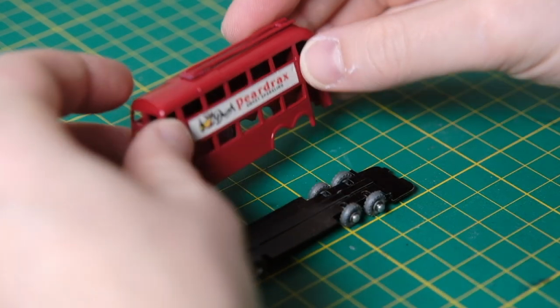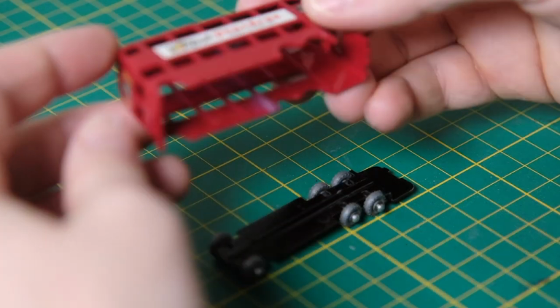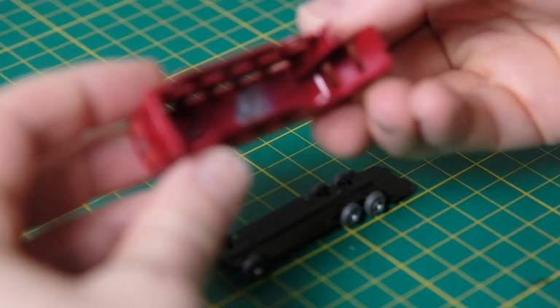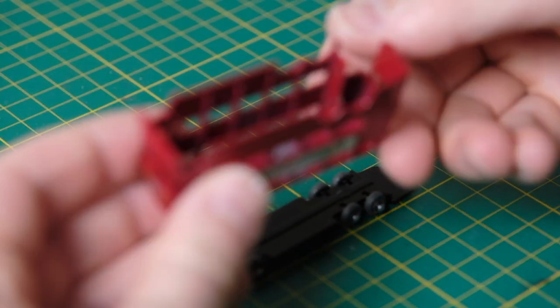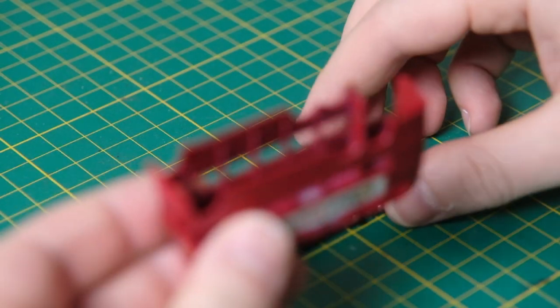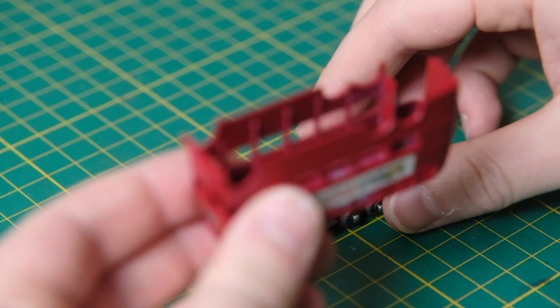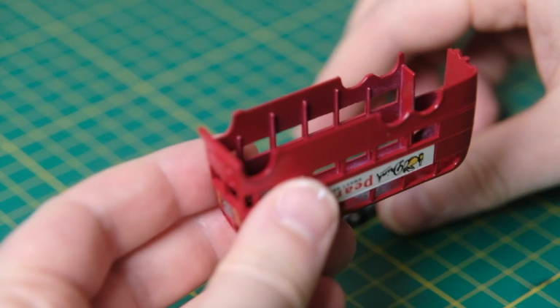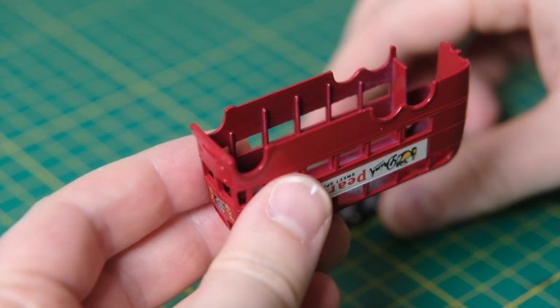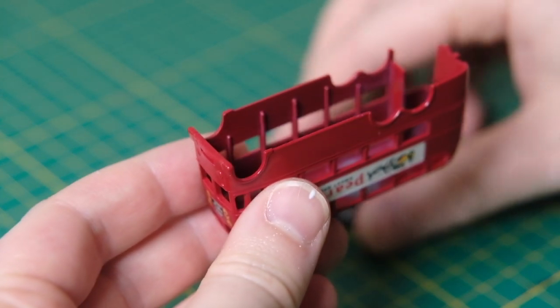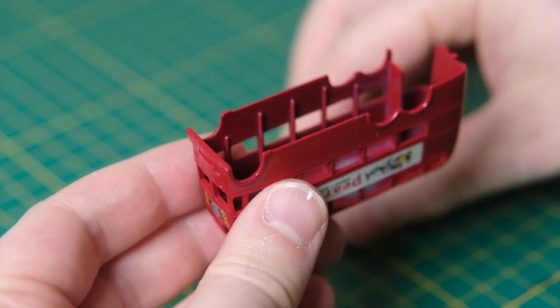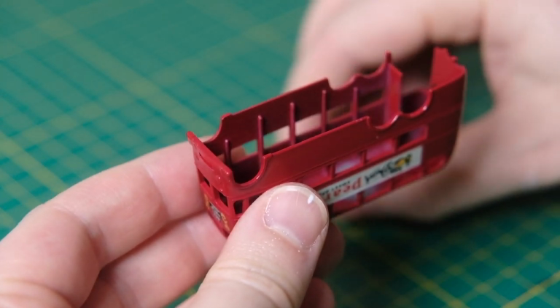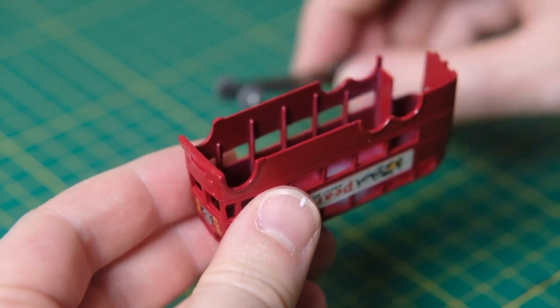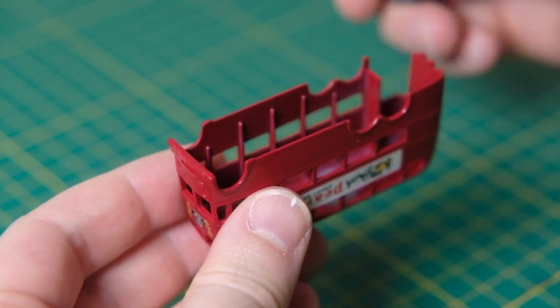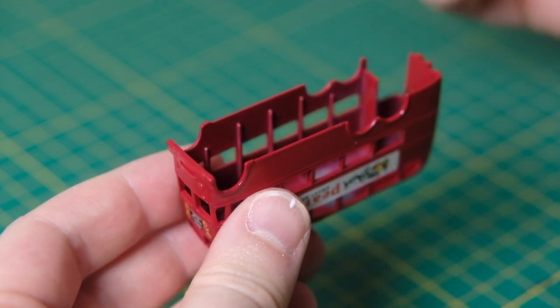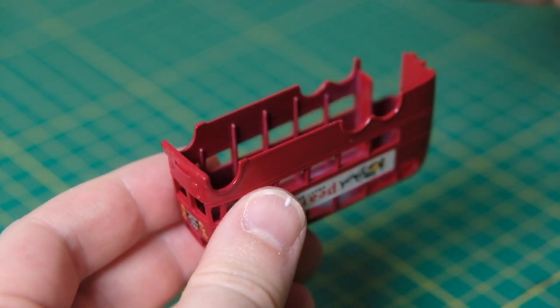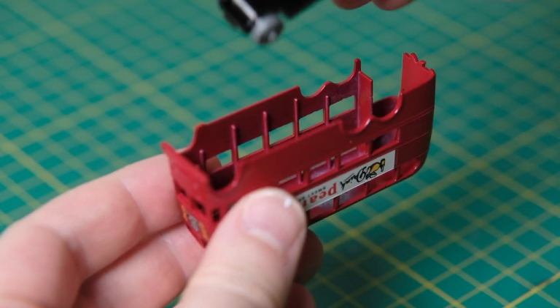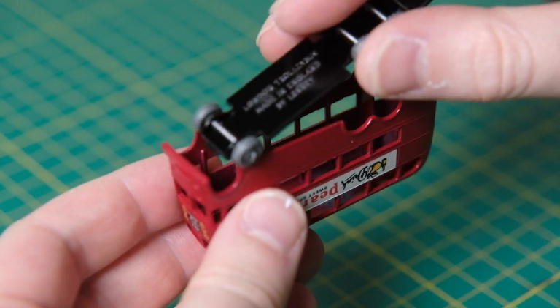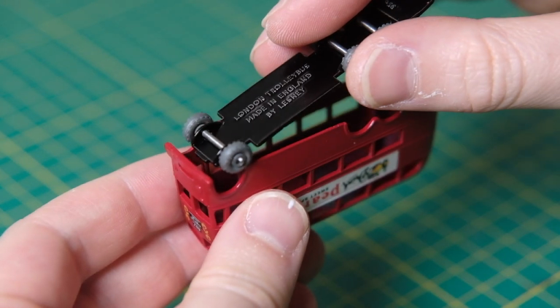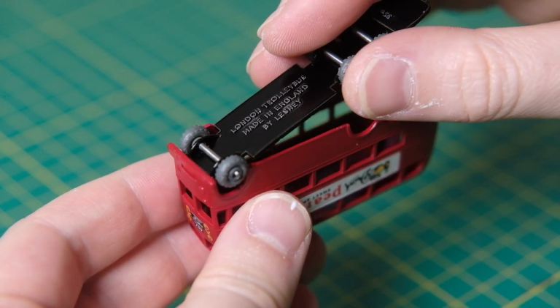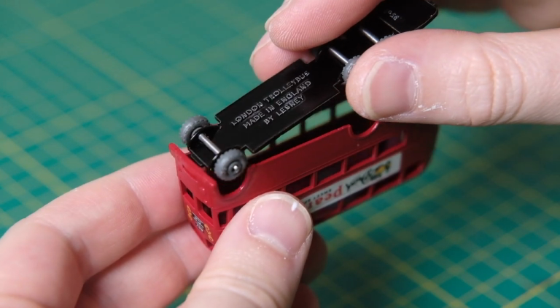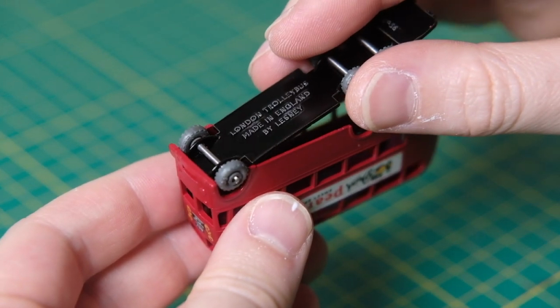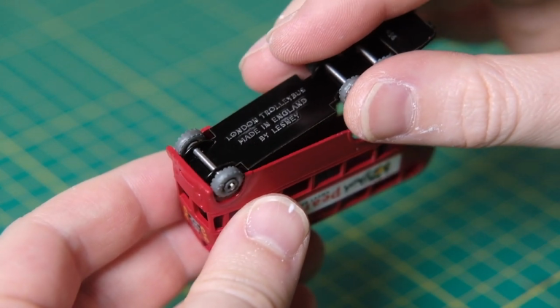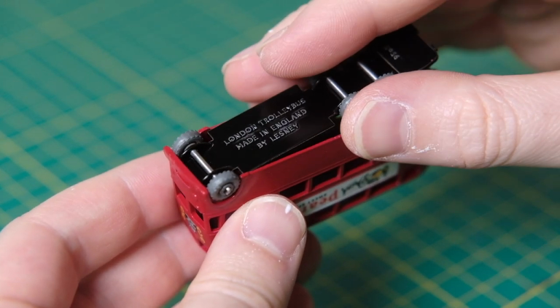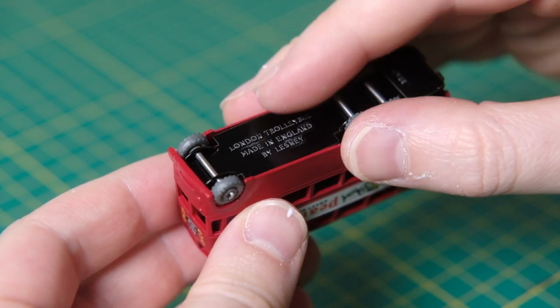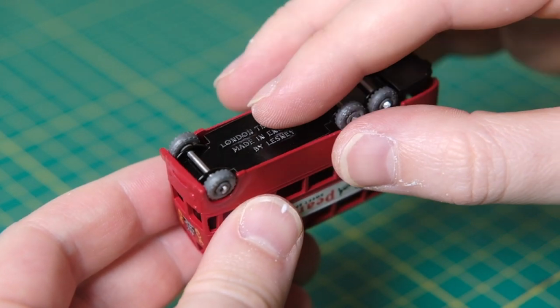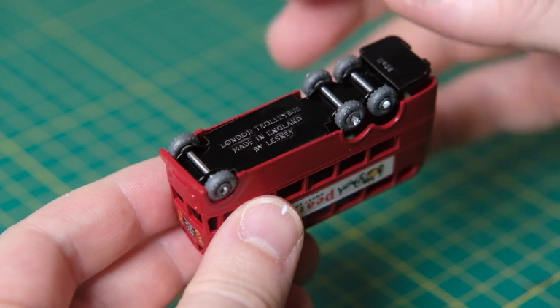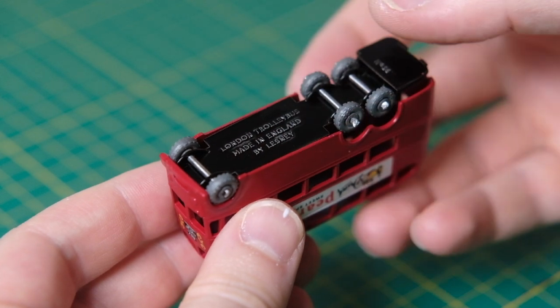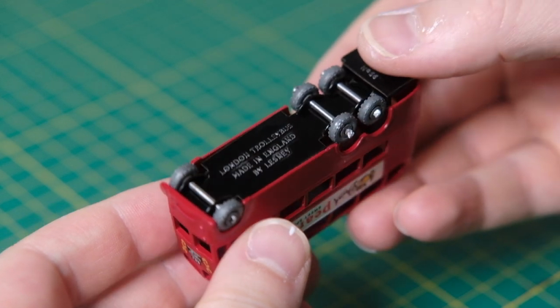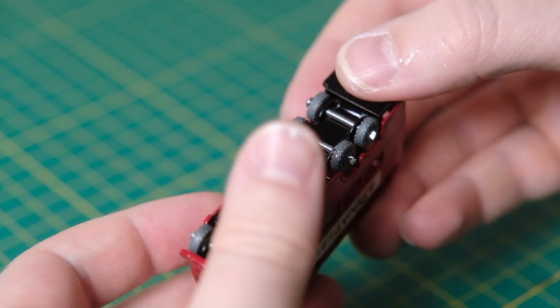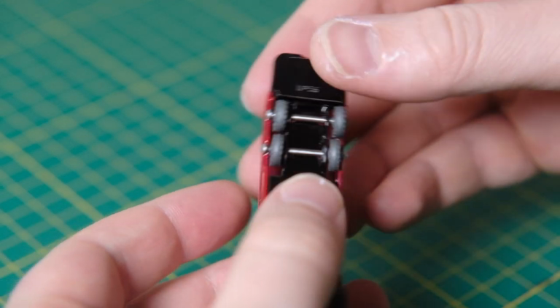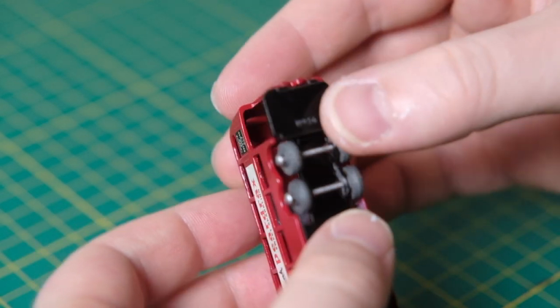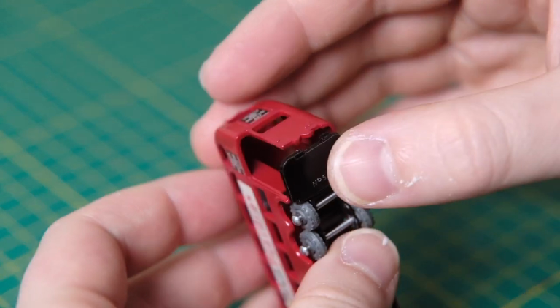Now I reconstruct my trolleybus by slotting in the front tab first, then lowering the rear over the split rivet and forcing it secure.